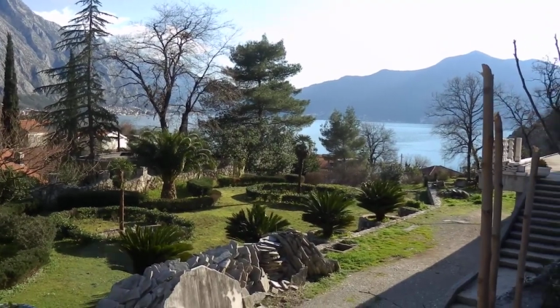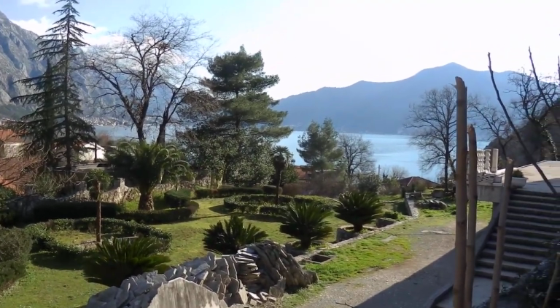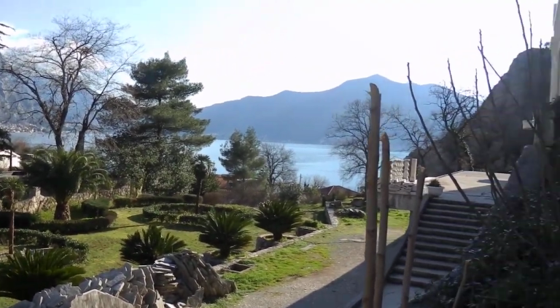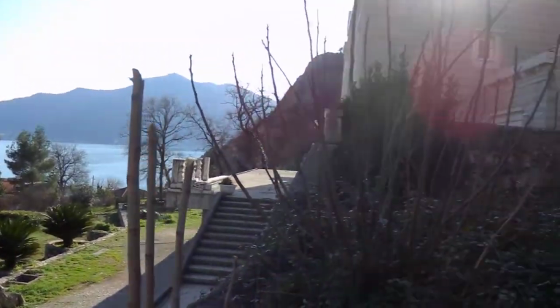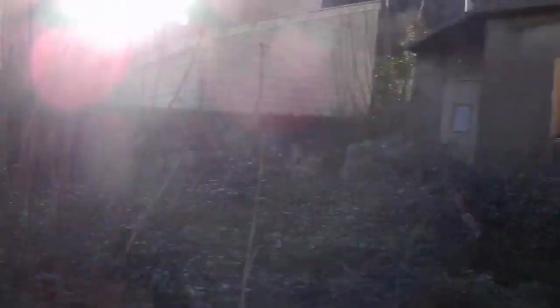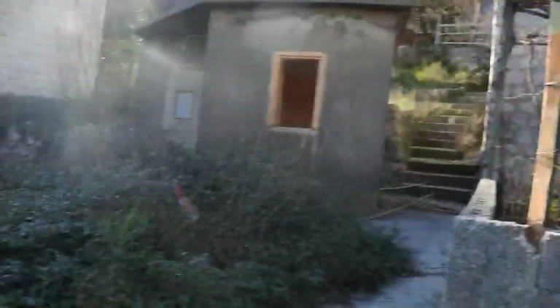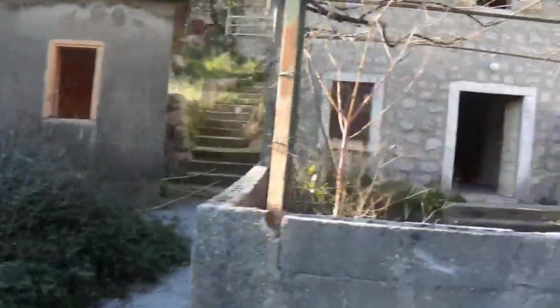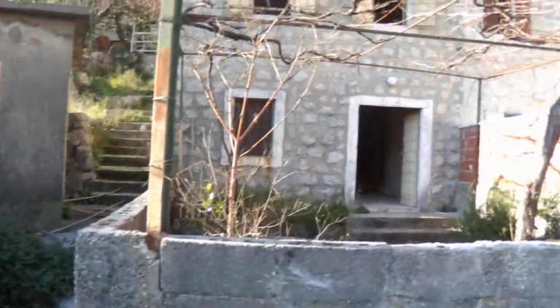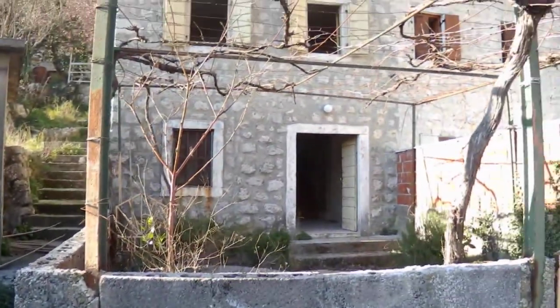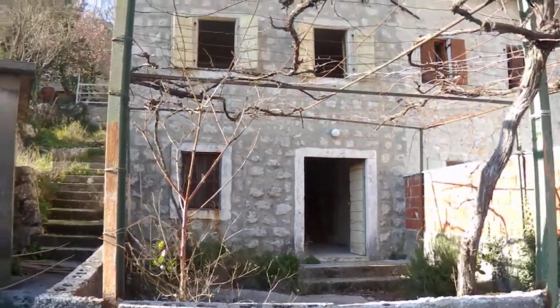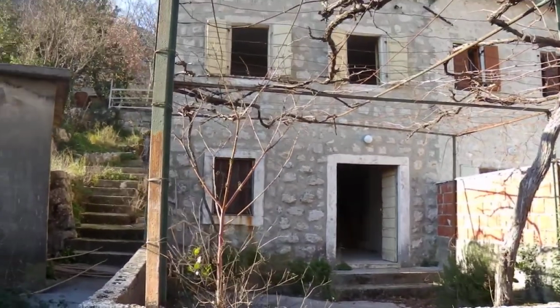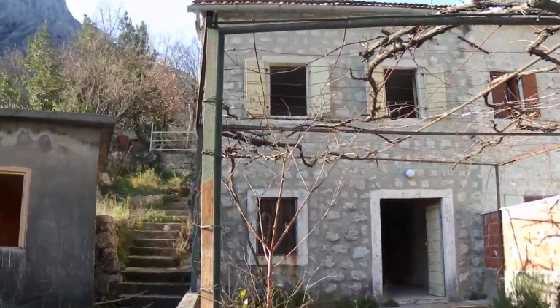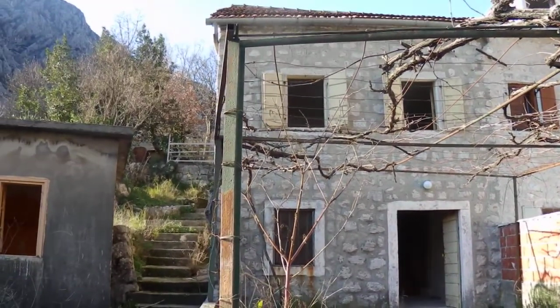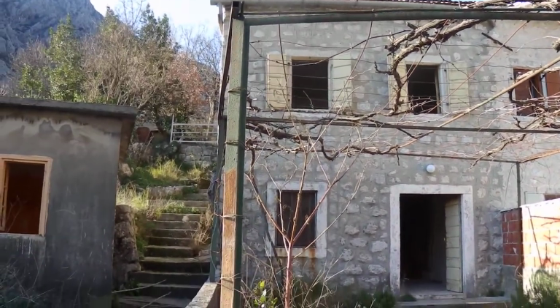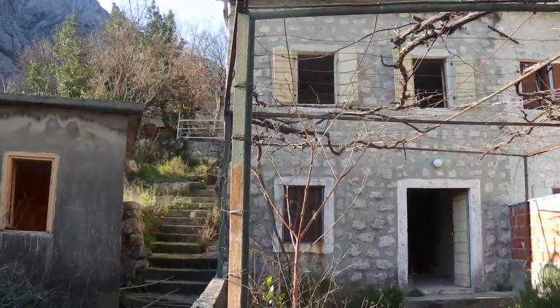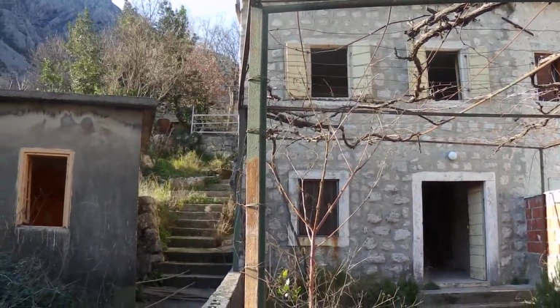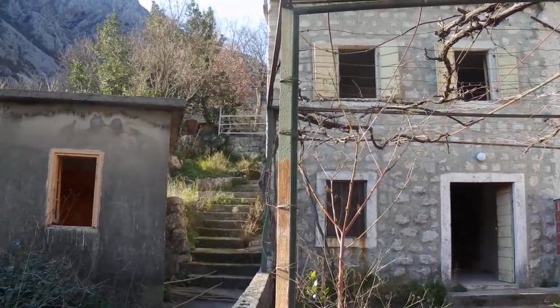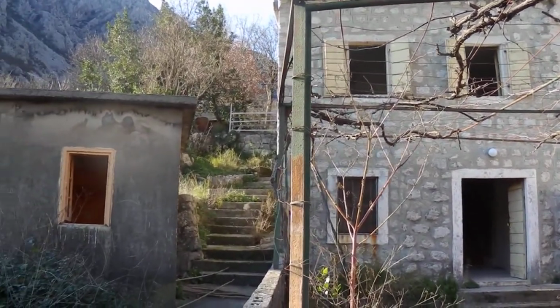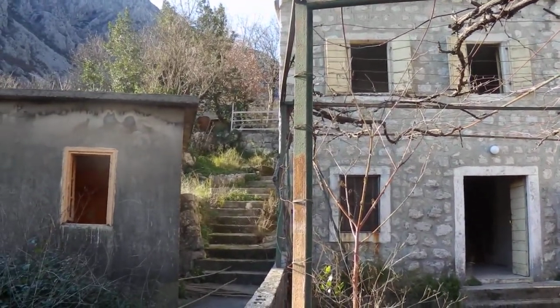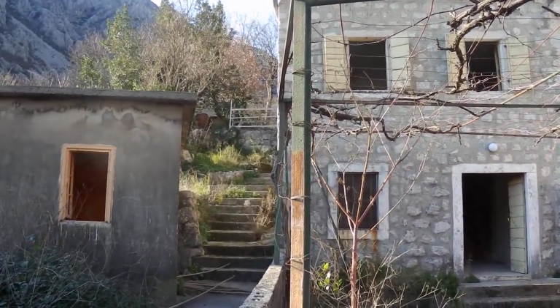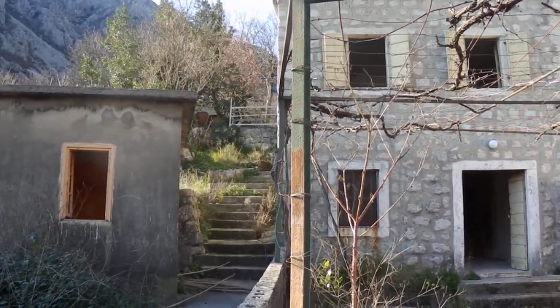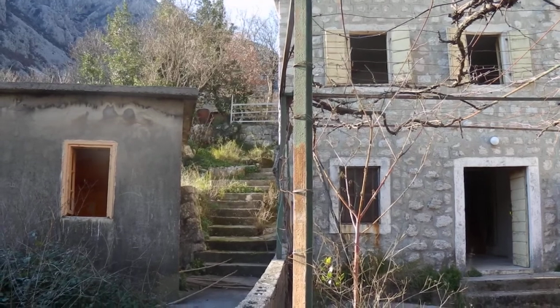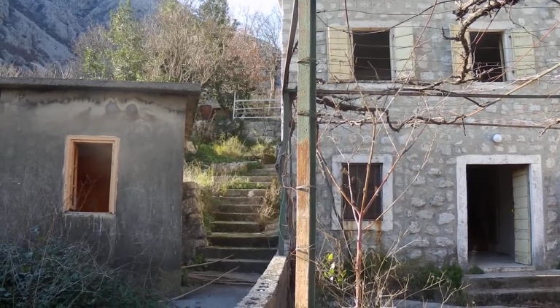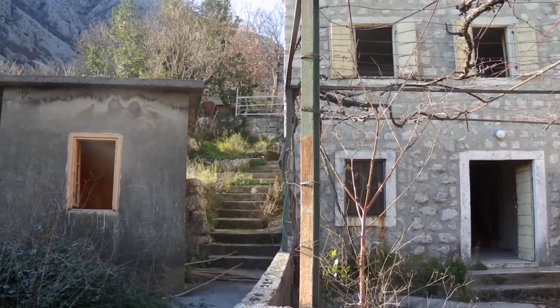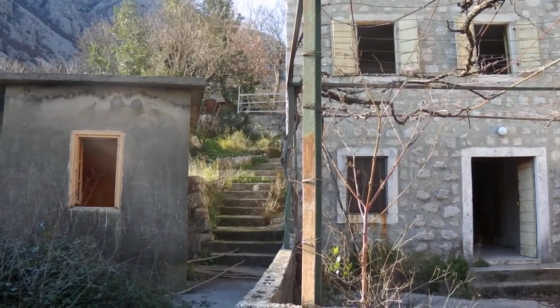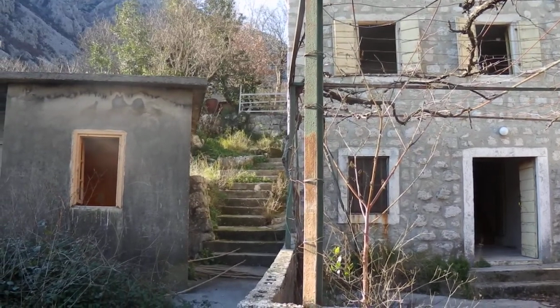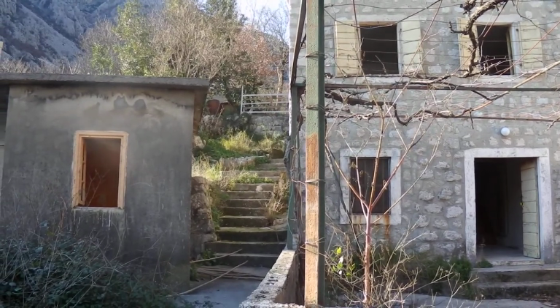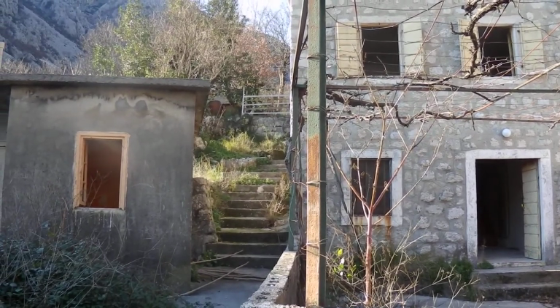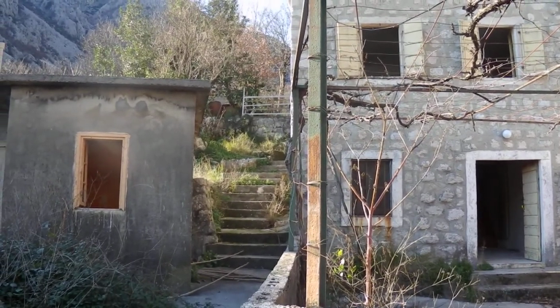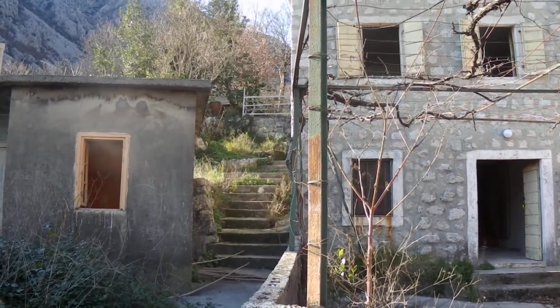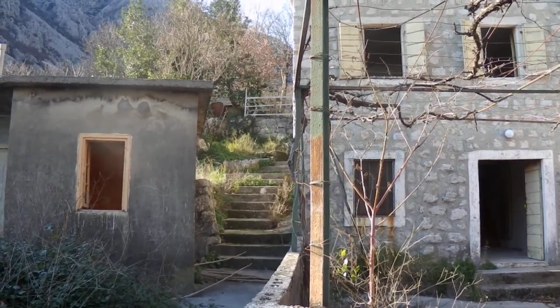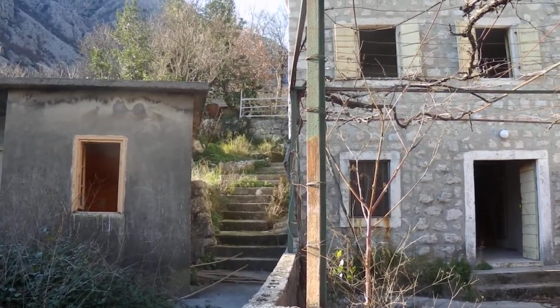That concludes the presentation of this lovely stone cottage in Rahavat. My name is Peter from NT Realty. Please contact me on our website ntrealty.me. Thank you for watching.